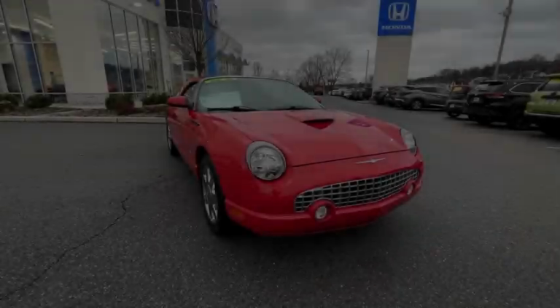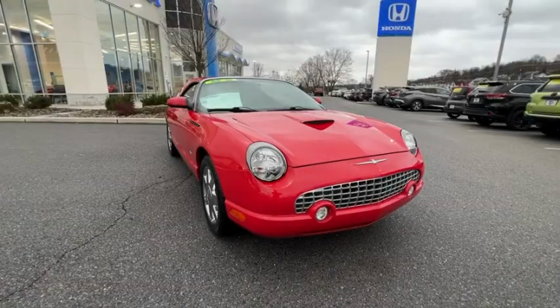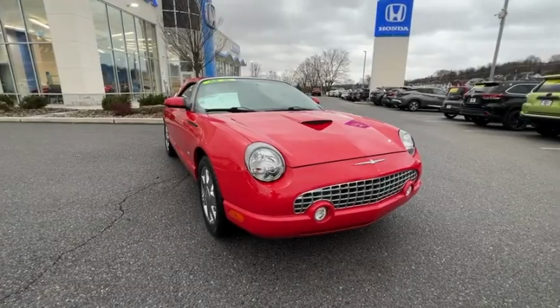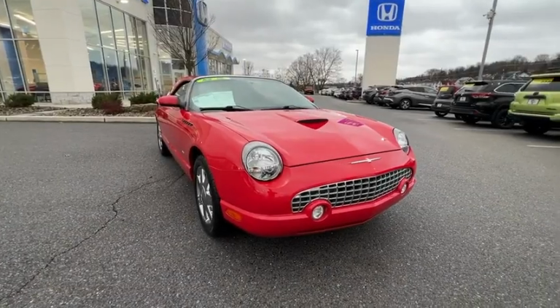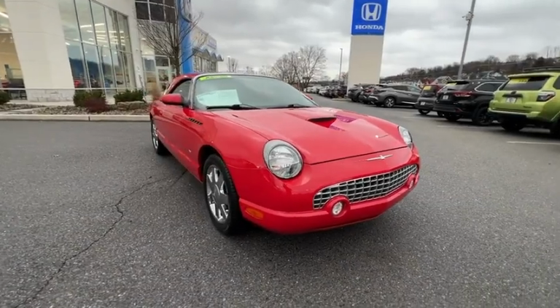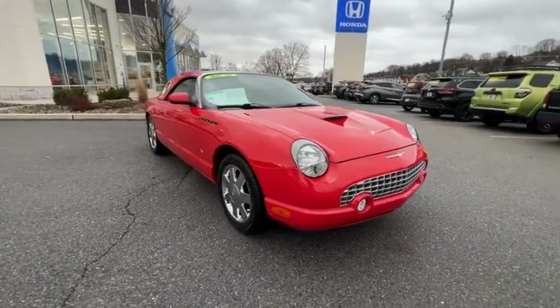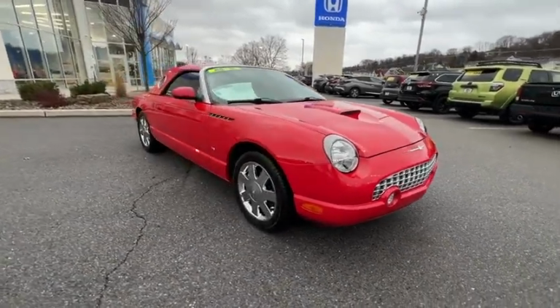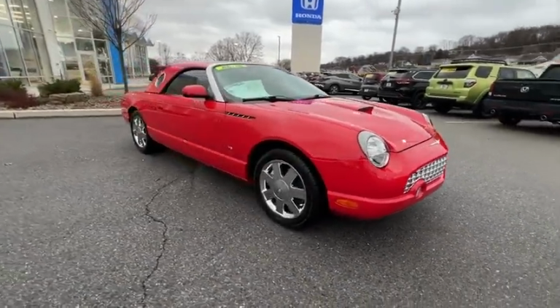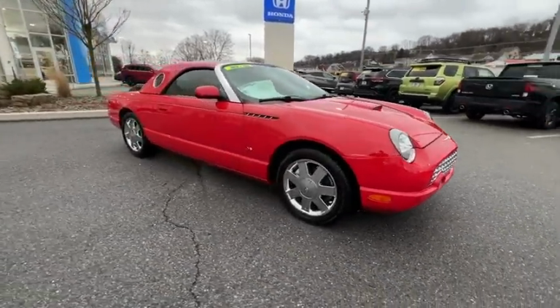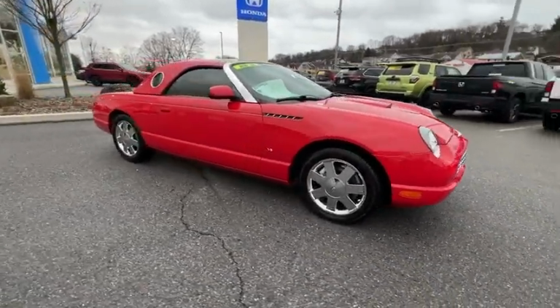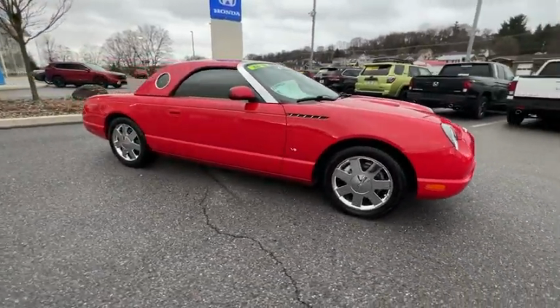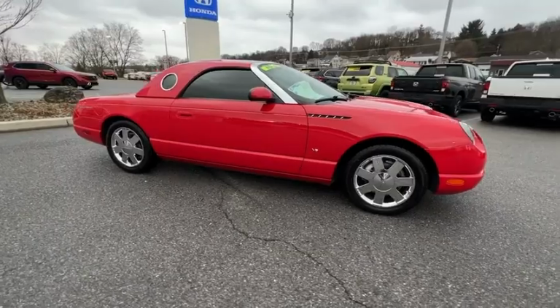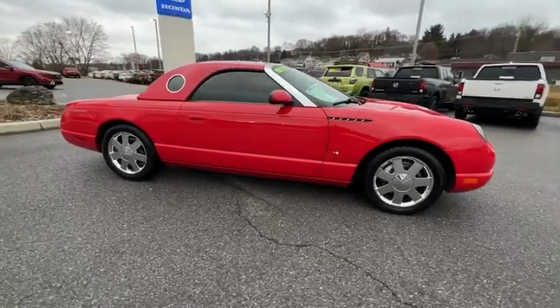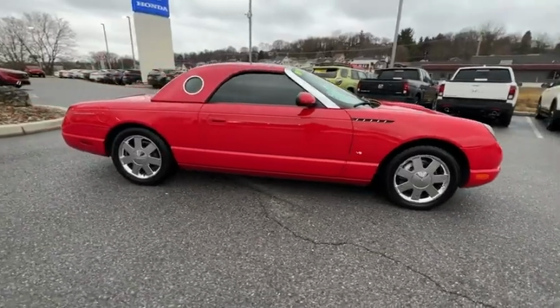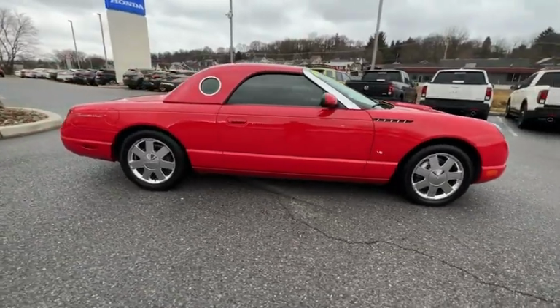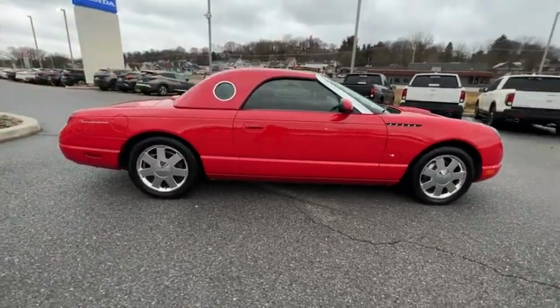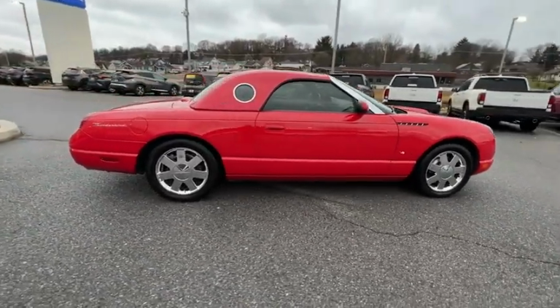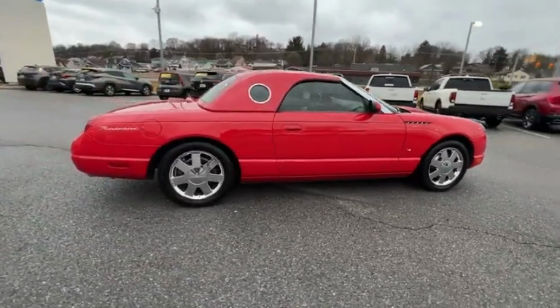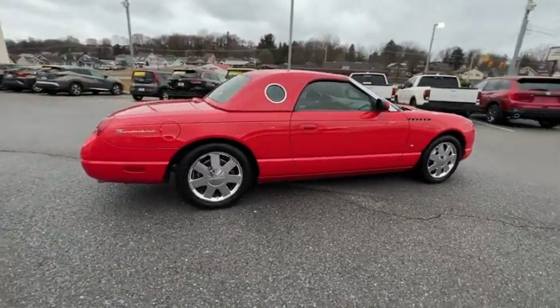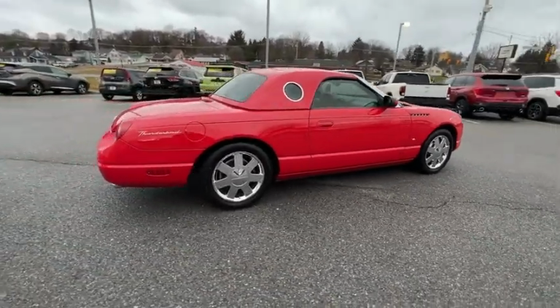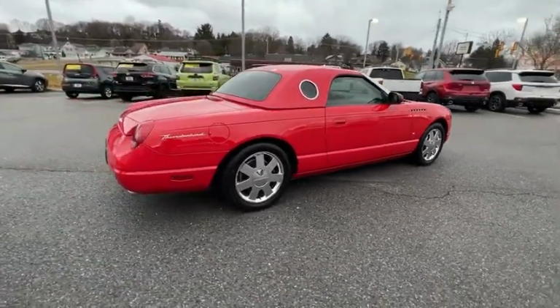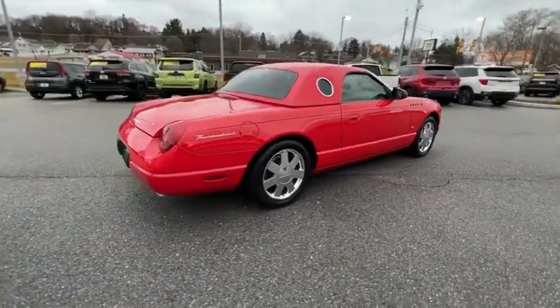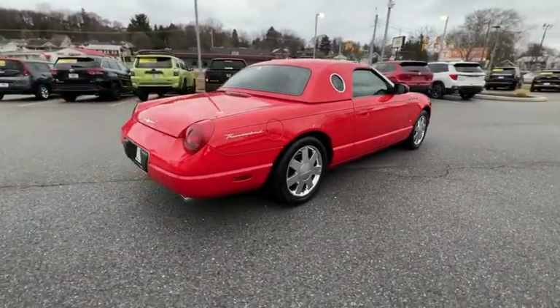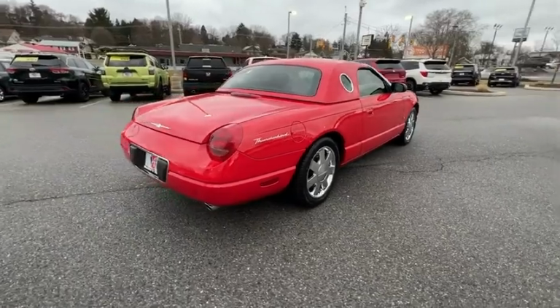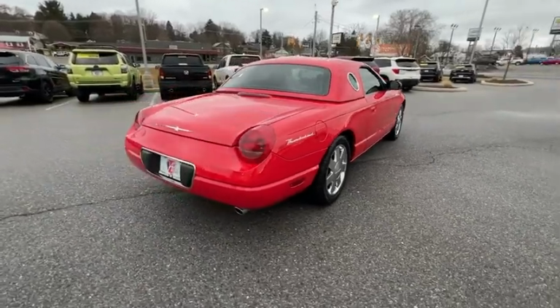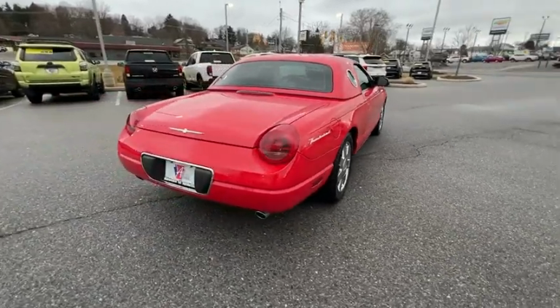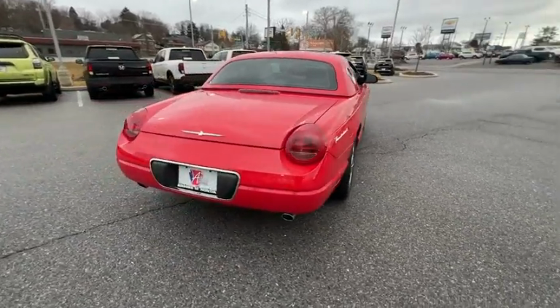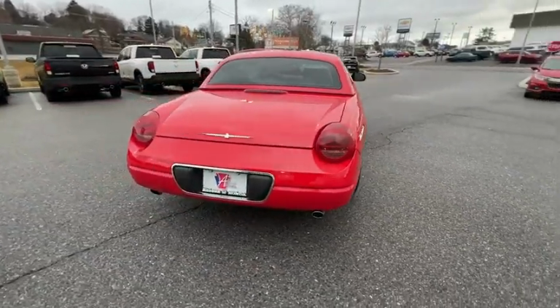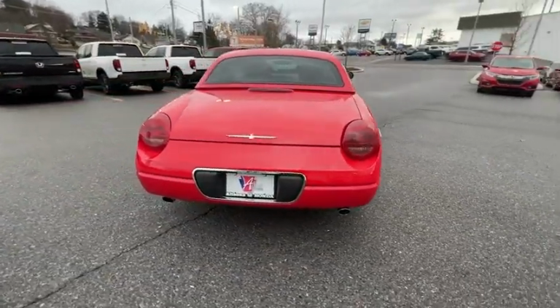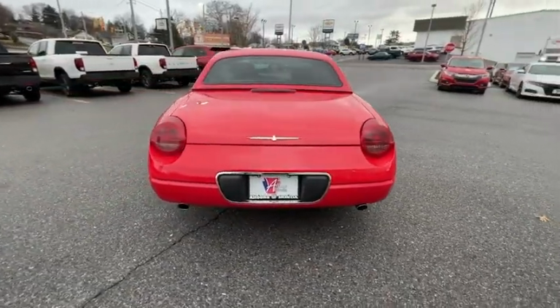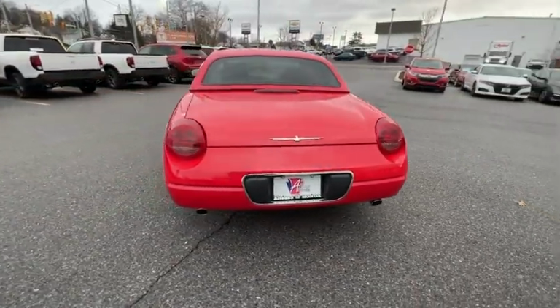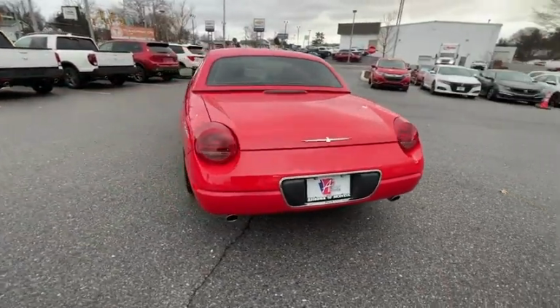Looking for the right vehicle? Check out the 2003 Ford Thunderbird. The Ford Thunderbird has been an icon in the Ford Motor Company since the 1960s. It was reintroduced in the late 80s as a more mature option than the Ford Mustang.